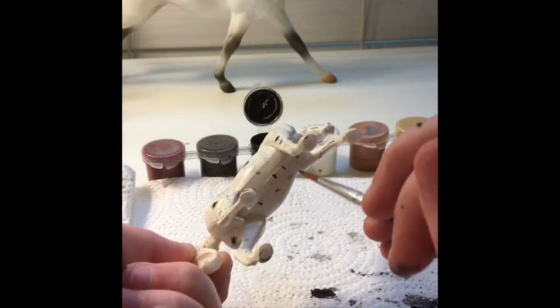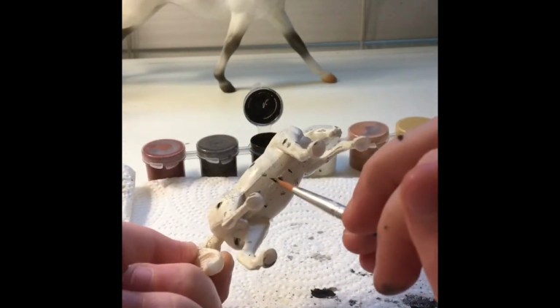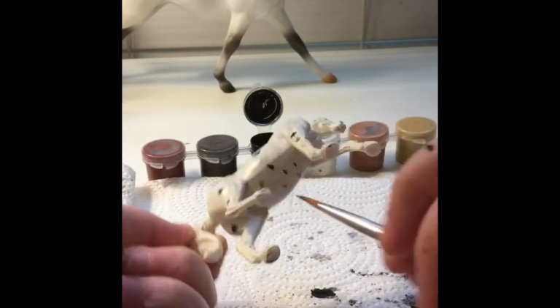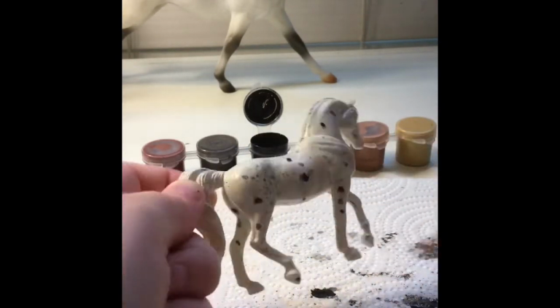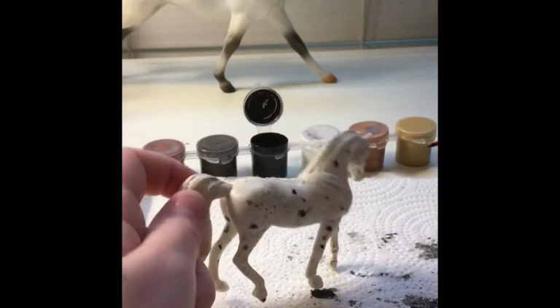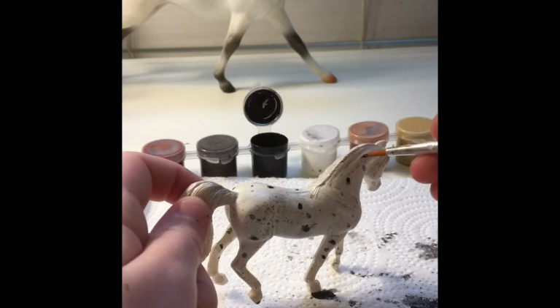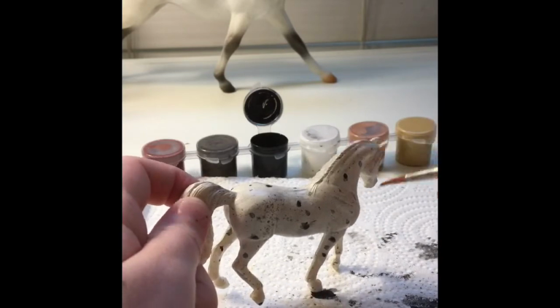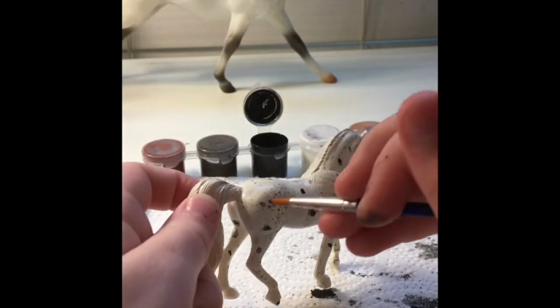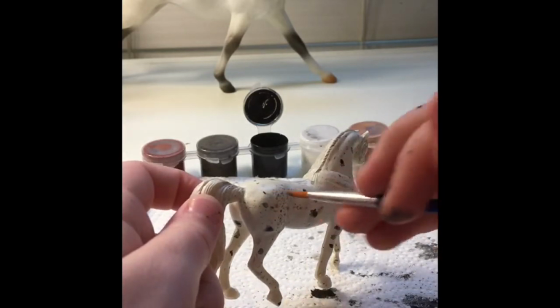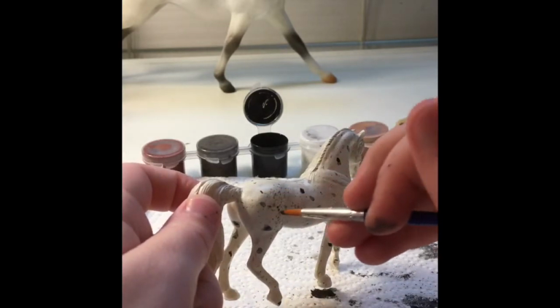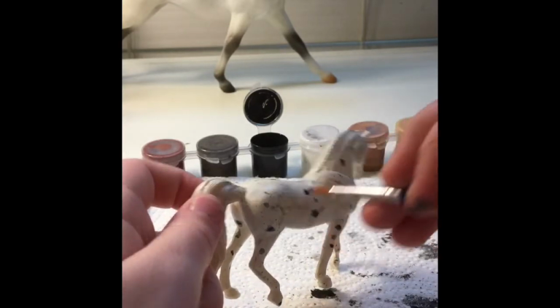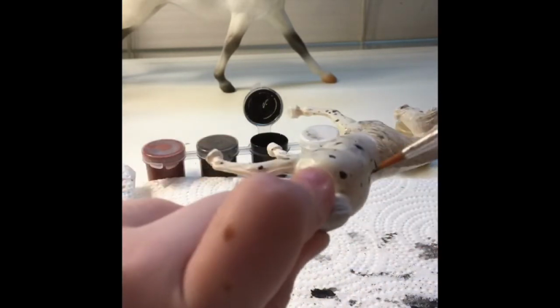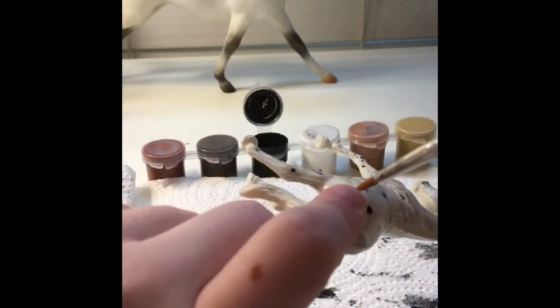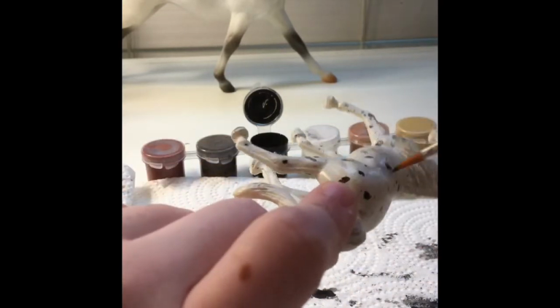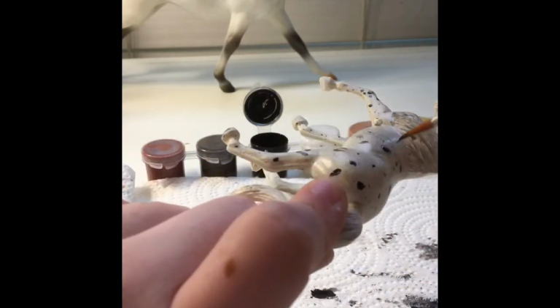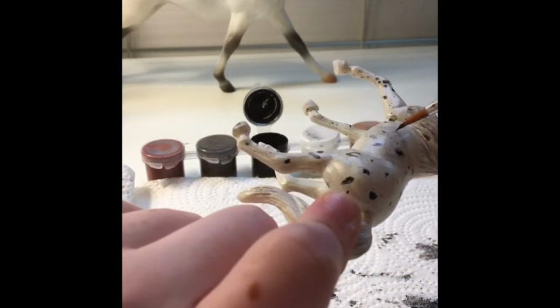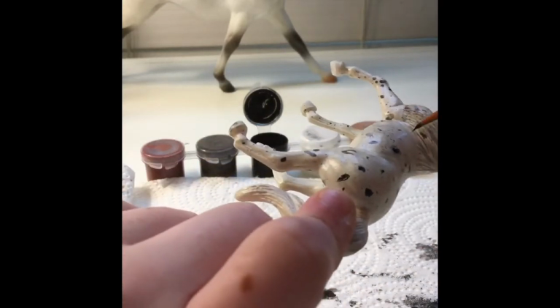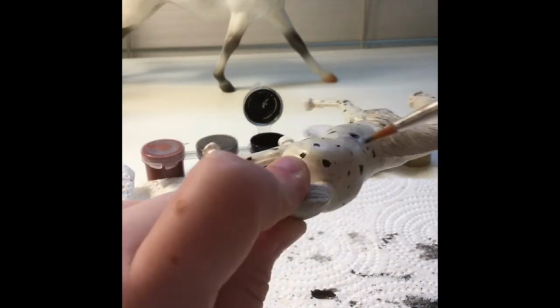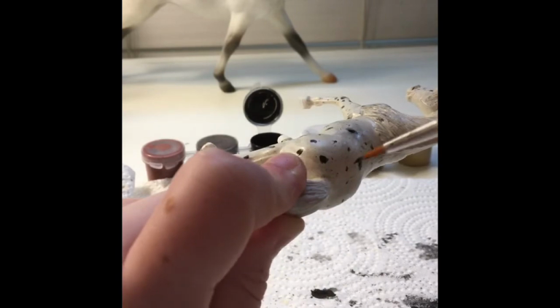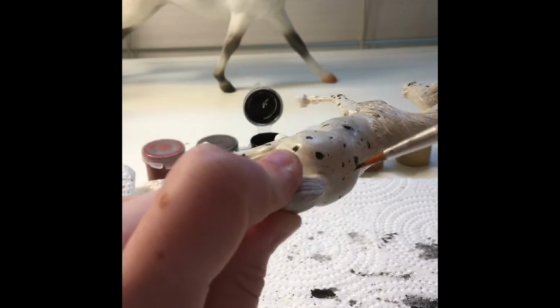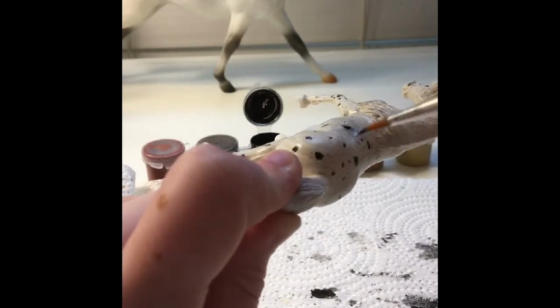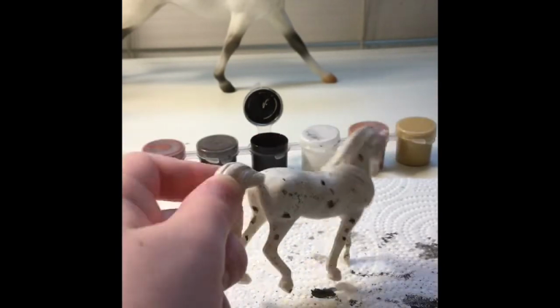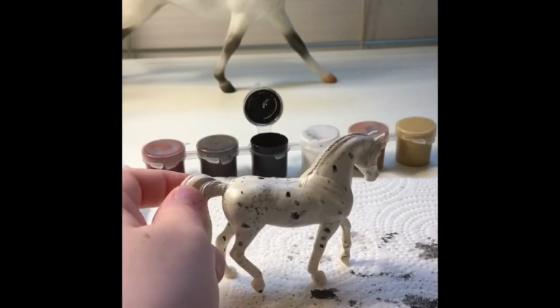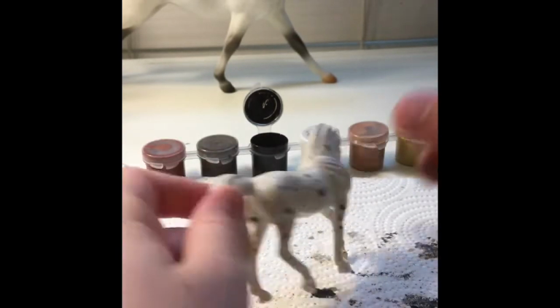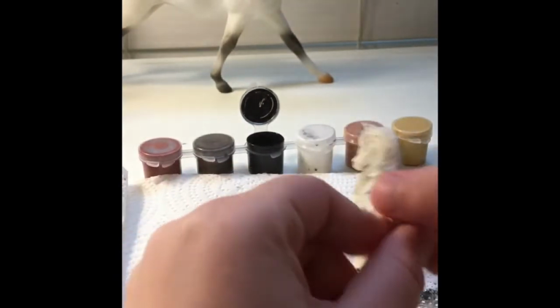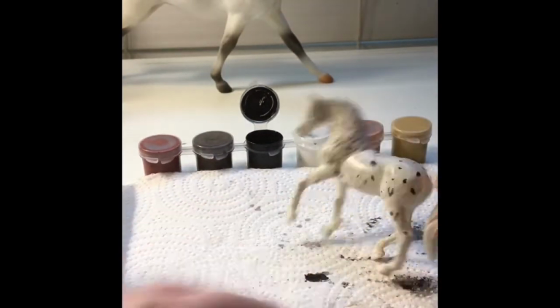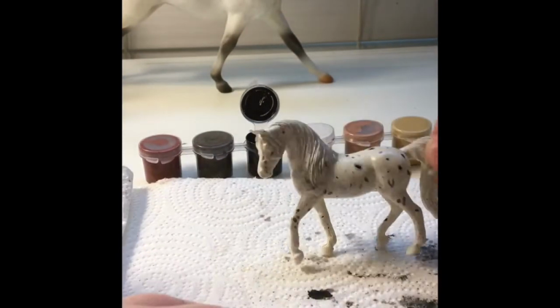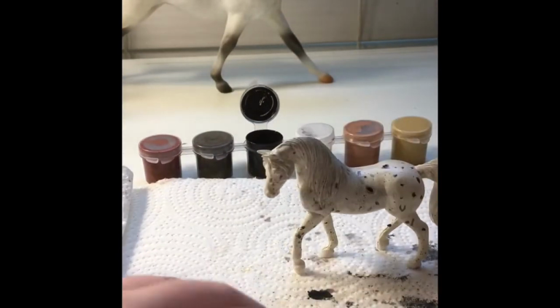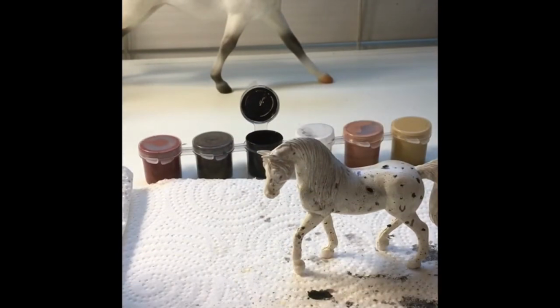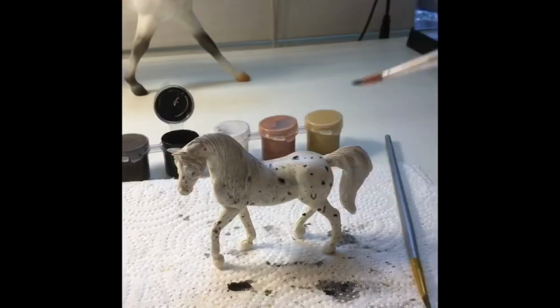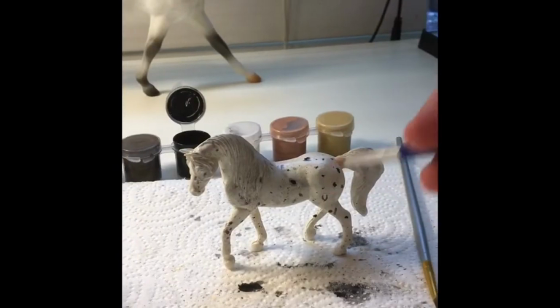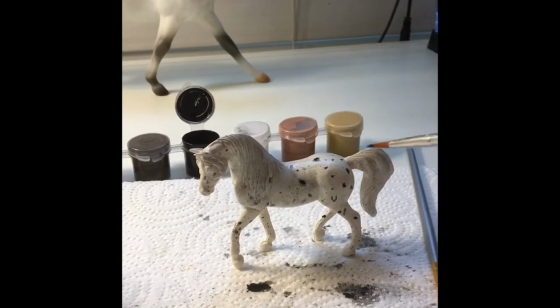I'm adding some more on the bottom and just doing whatever looks right, just having fun. I'm adding a little bit more on the top and it's looking really good.